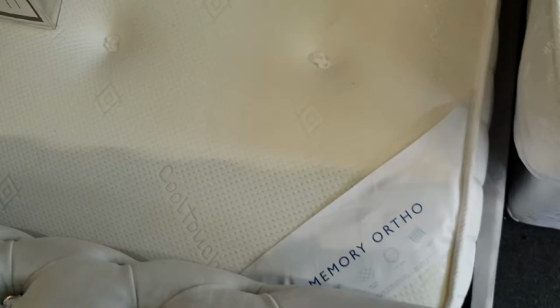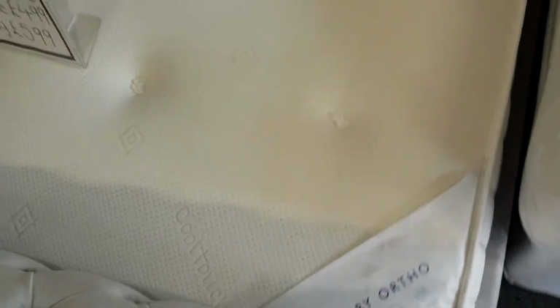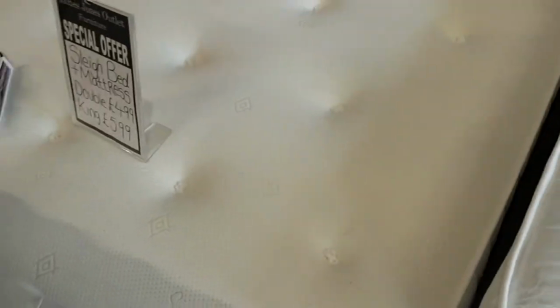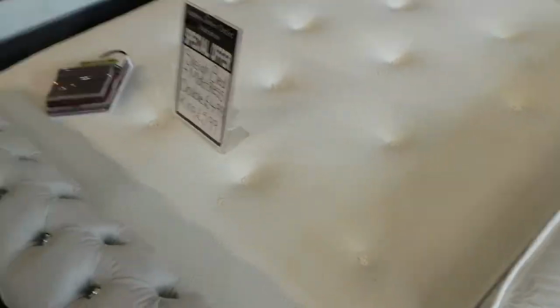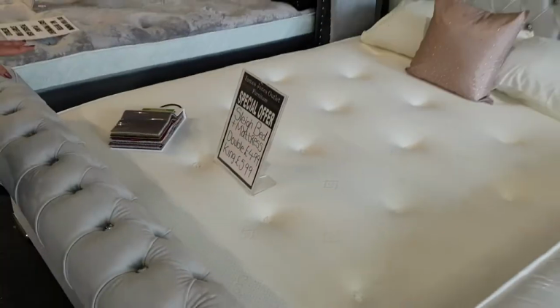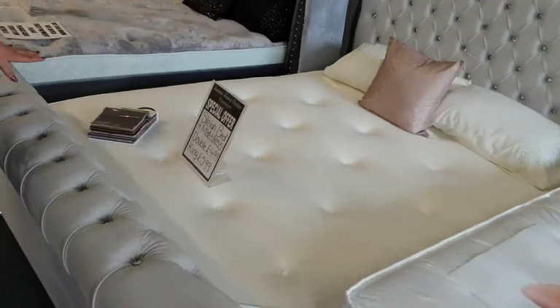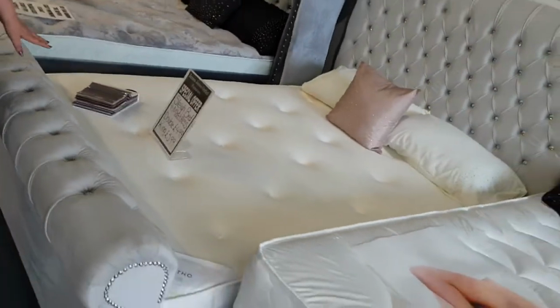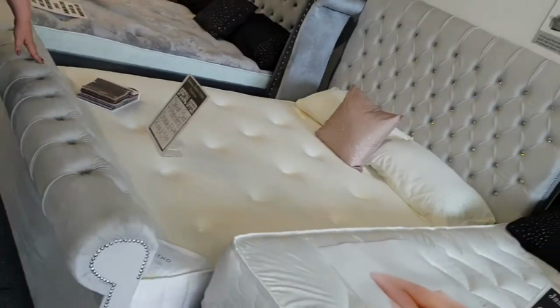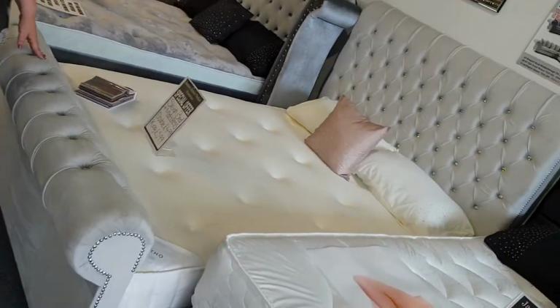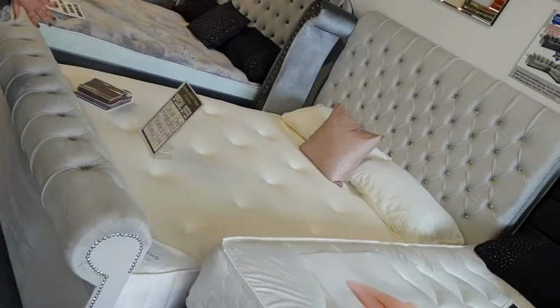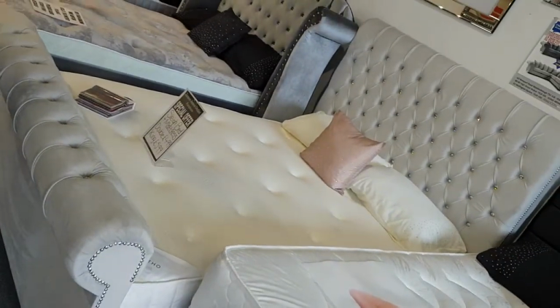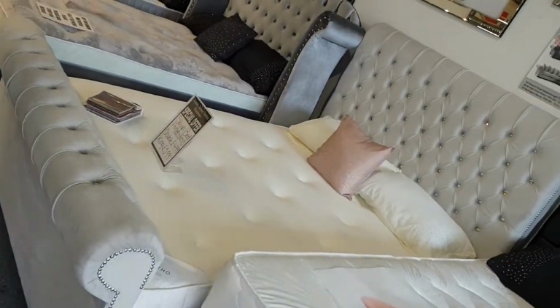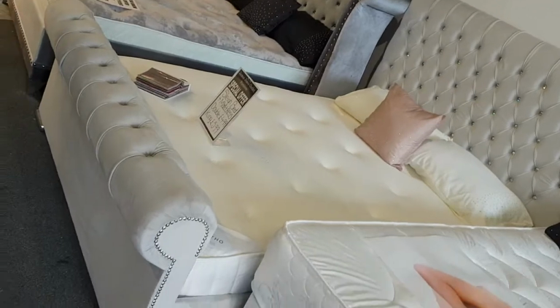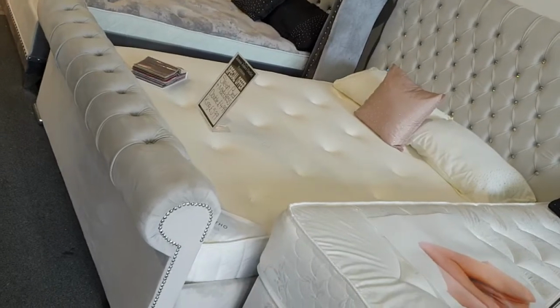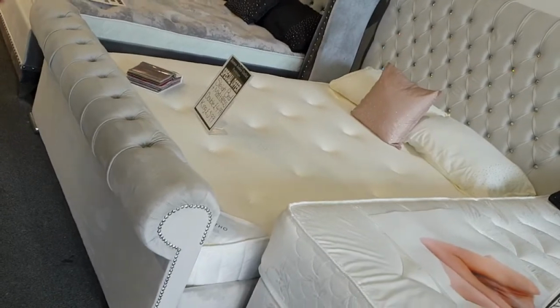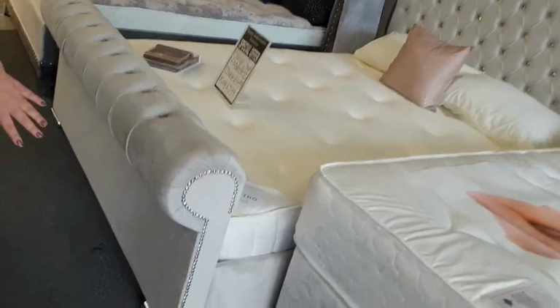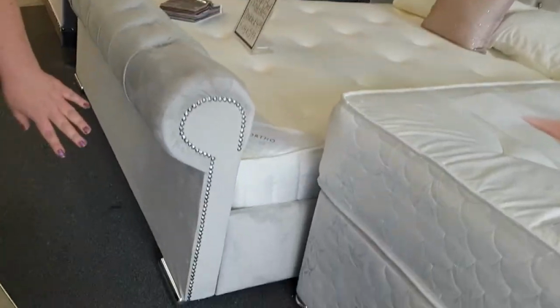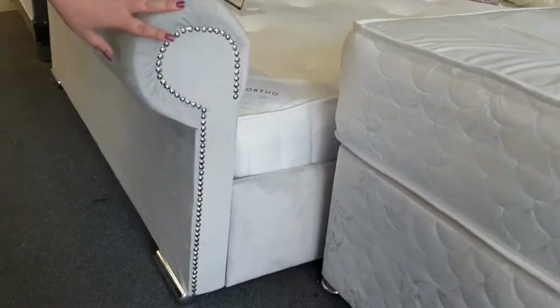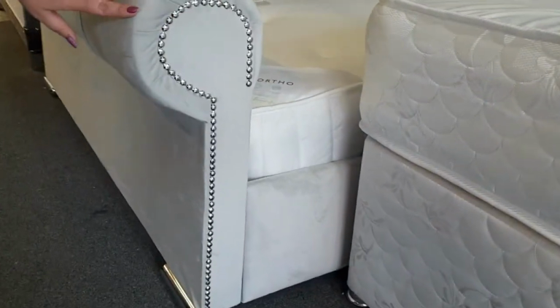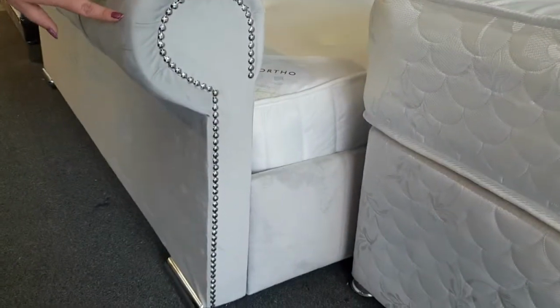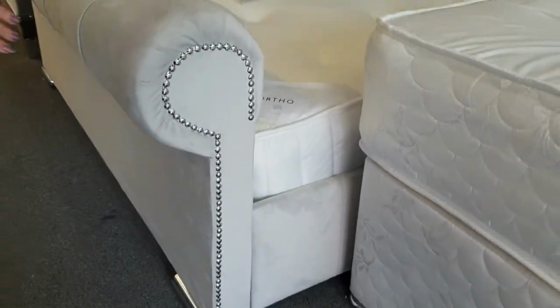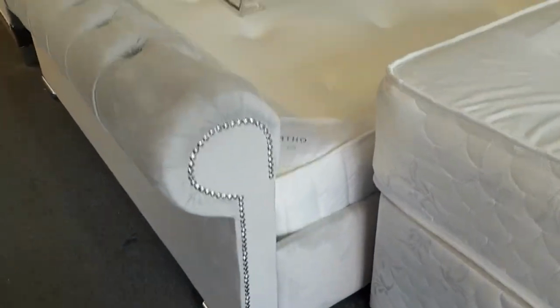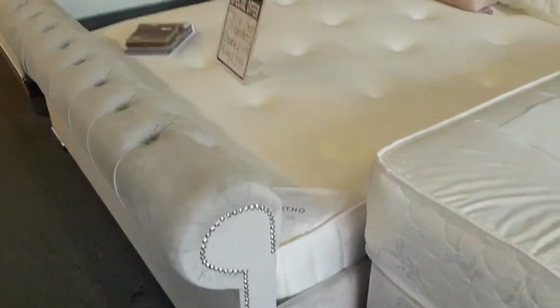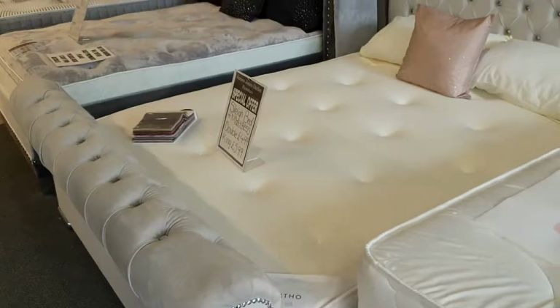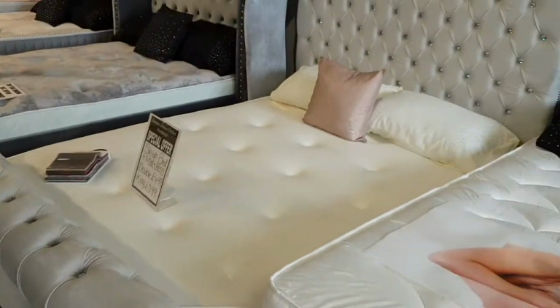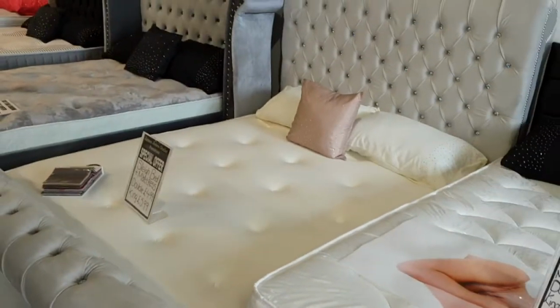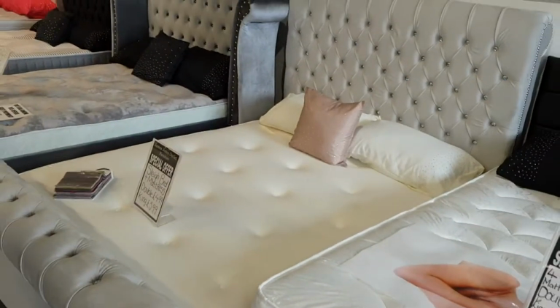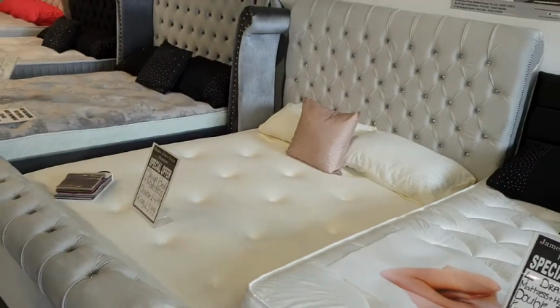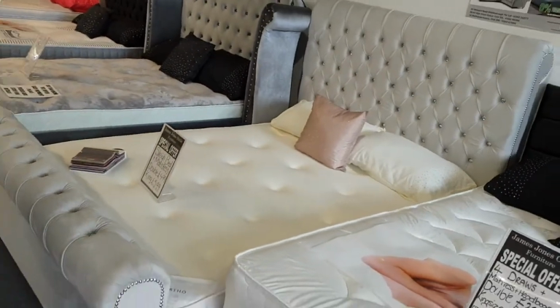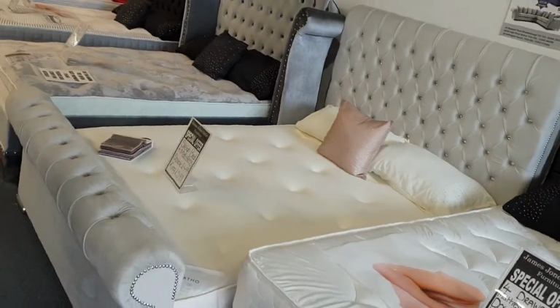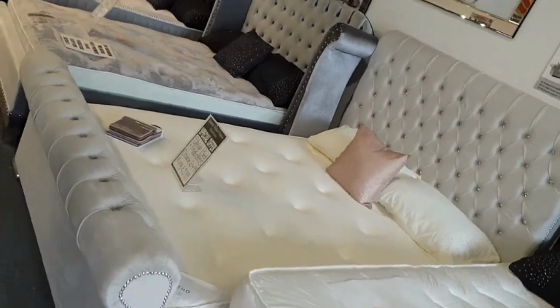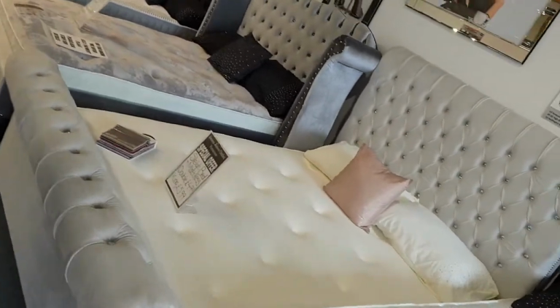This bed is just double £499, king size £599 with mattress included. It has the chrome feet and the stud detail on the side. We have no interest payment plans or finance options, just inbox your number to apply.